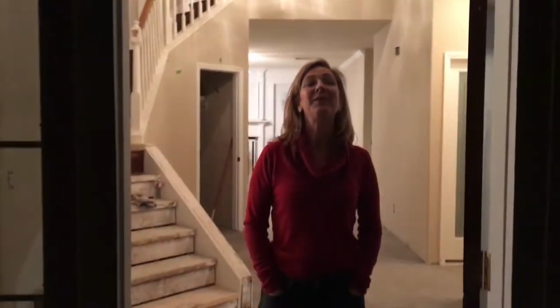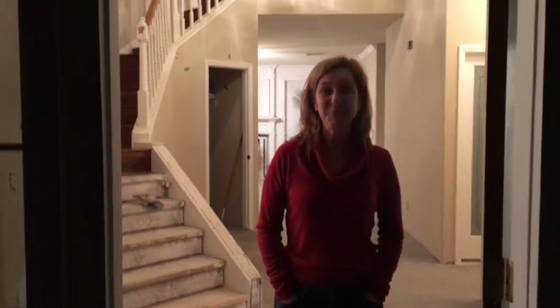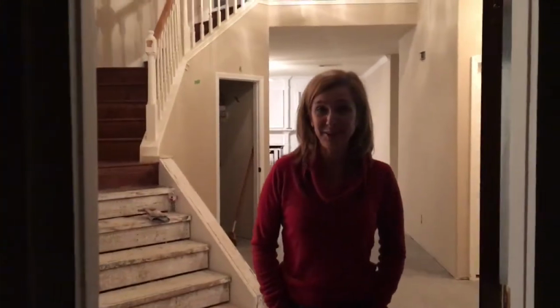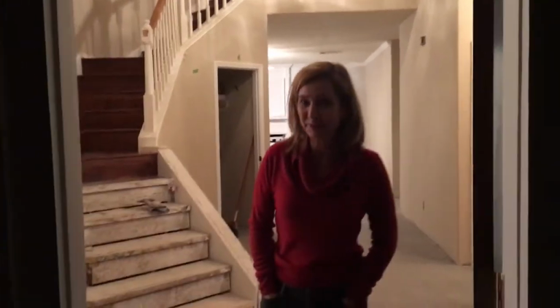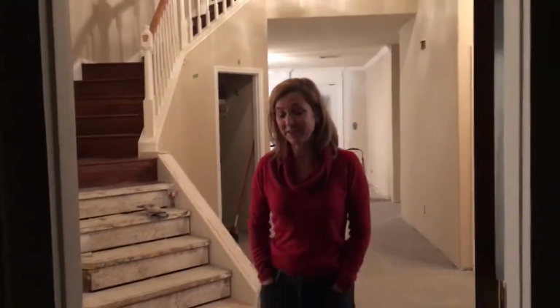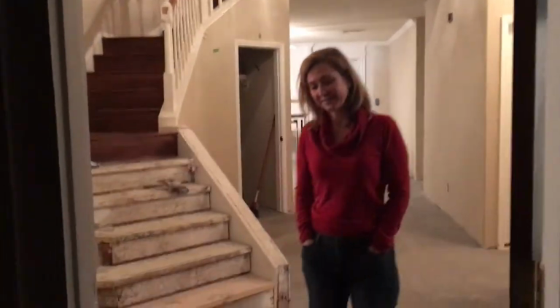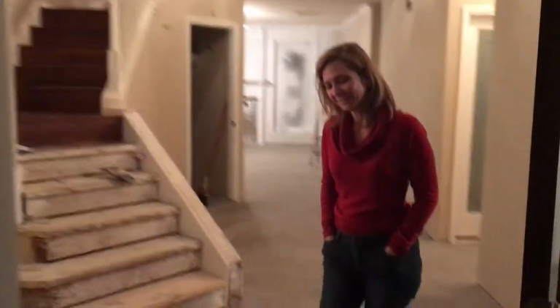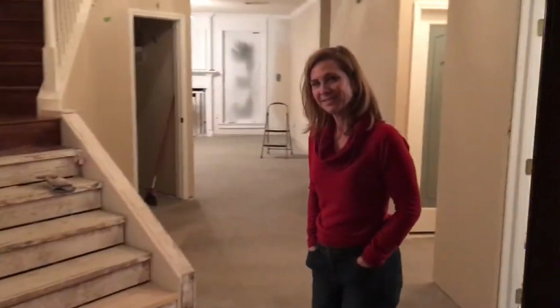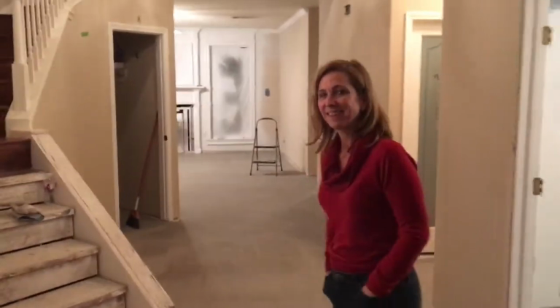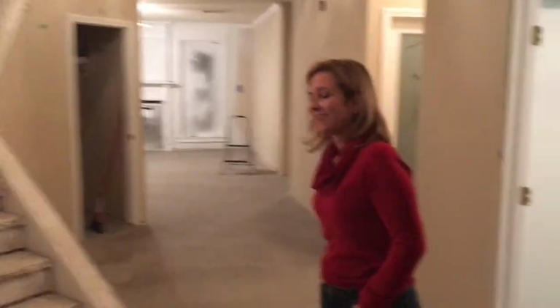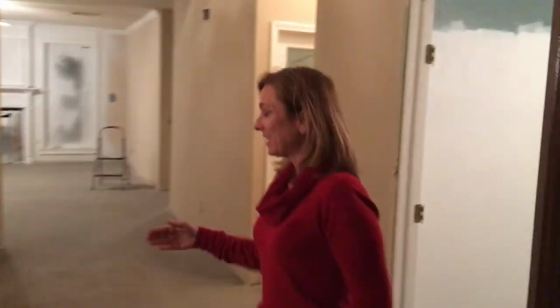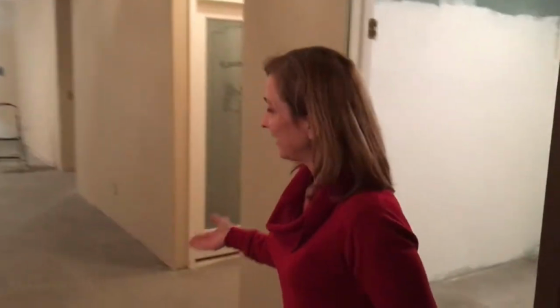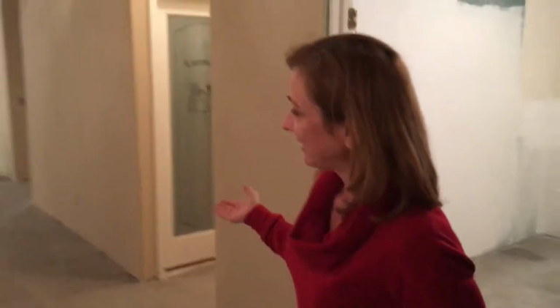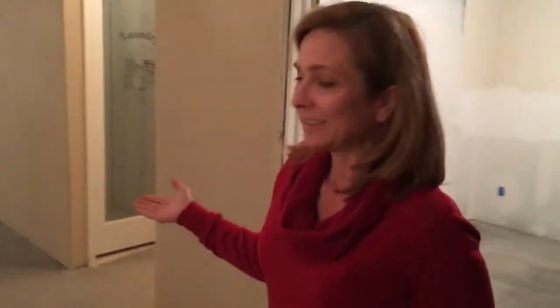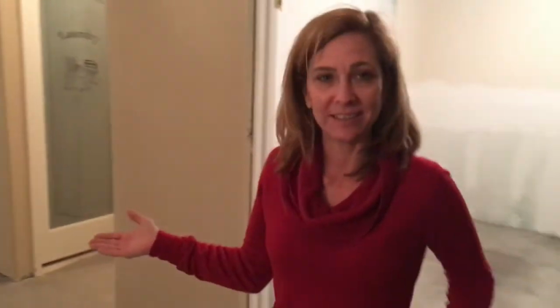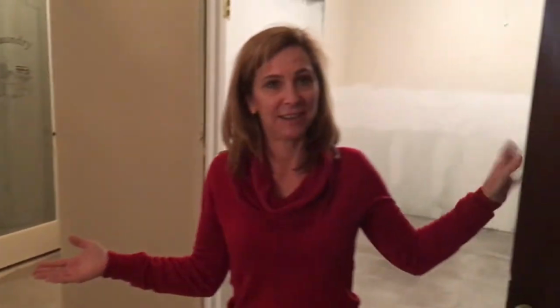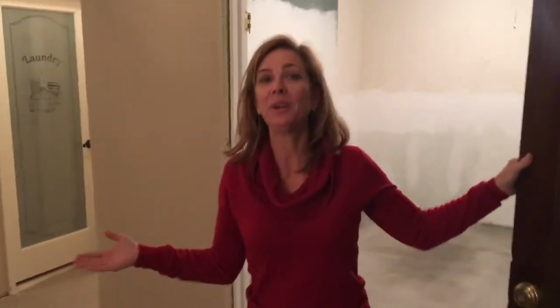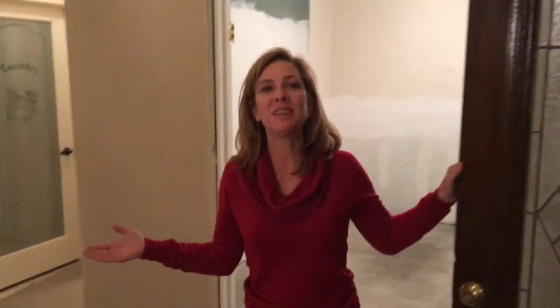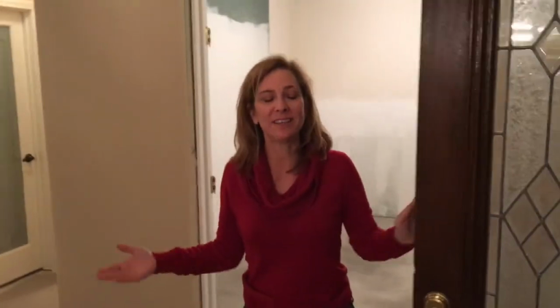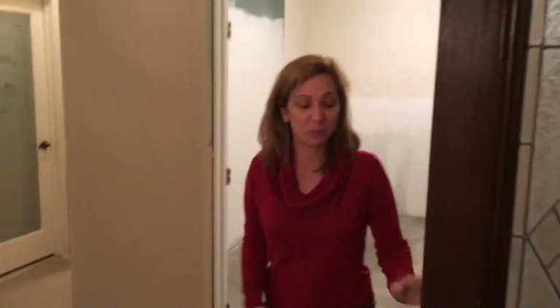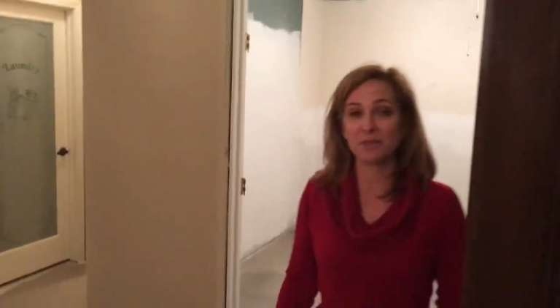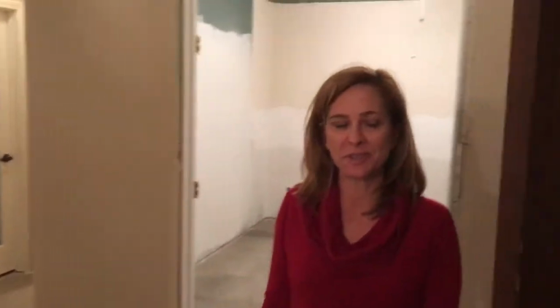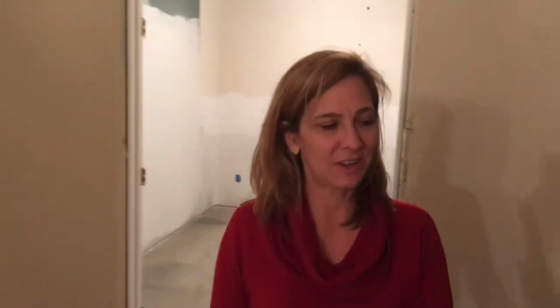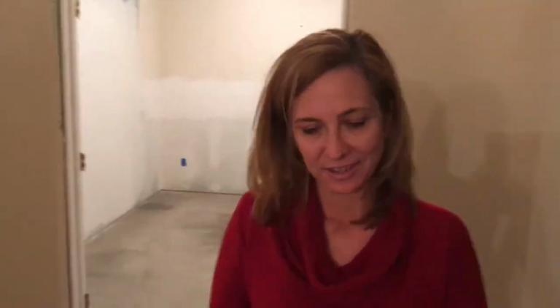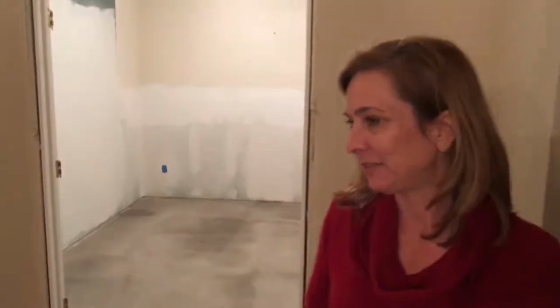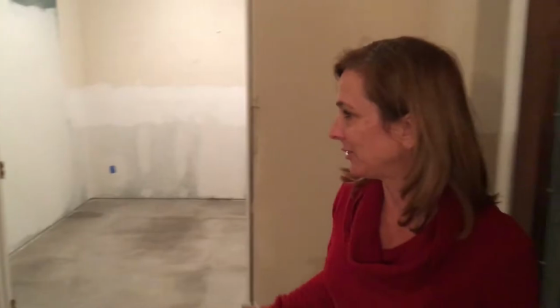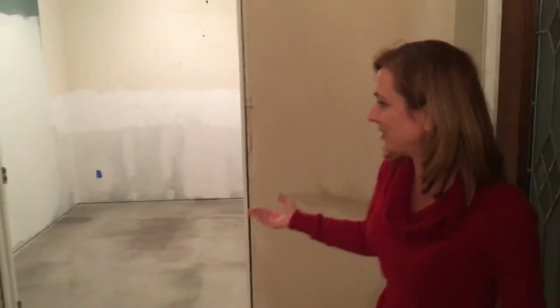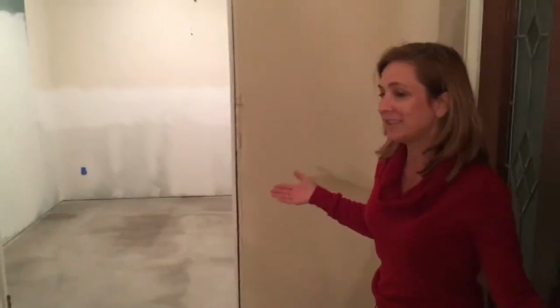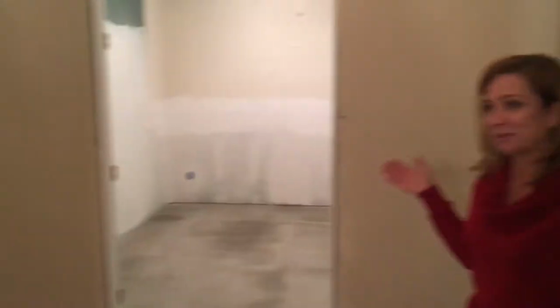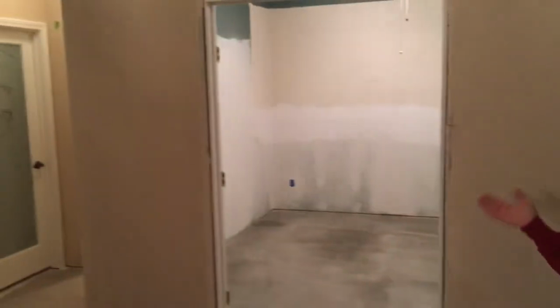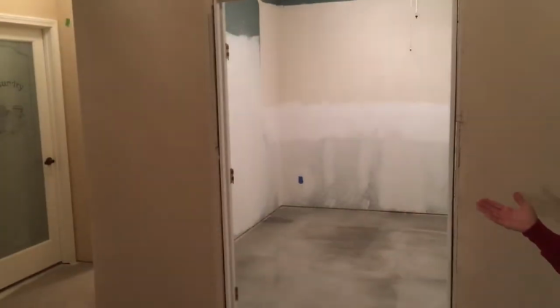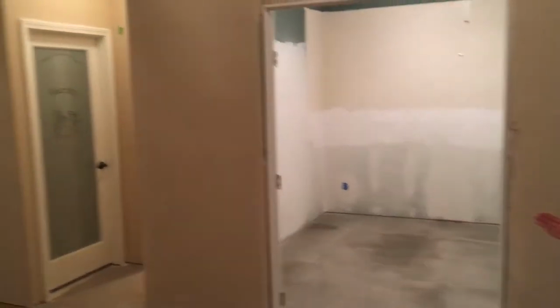Welcome to my home. Come on in. I don't know what update this is, but welcome to the Swanson House. If you look around, you'll see that today was a very big day for us.